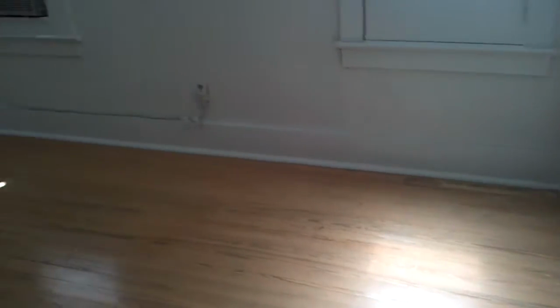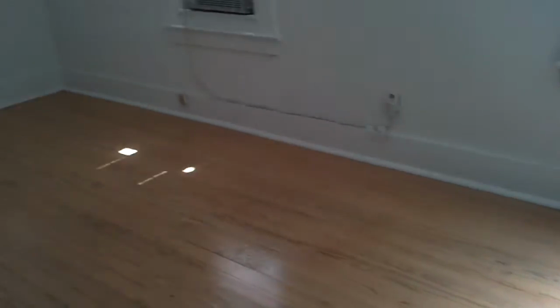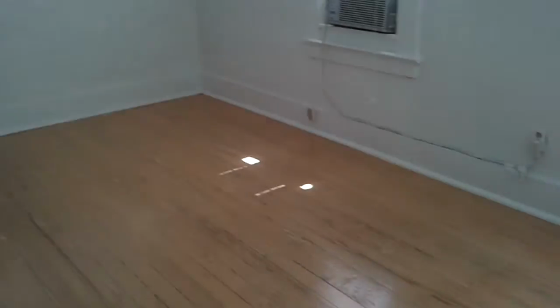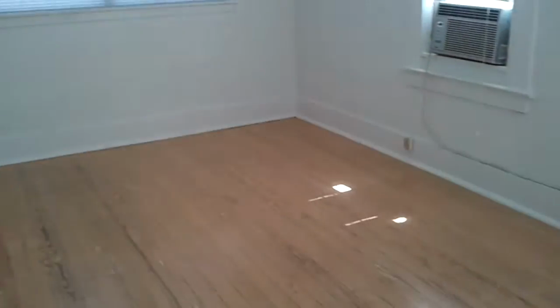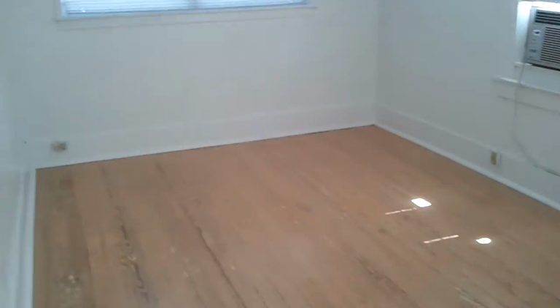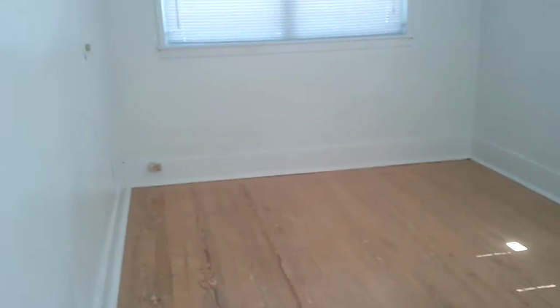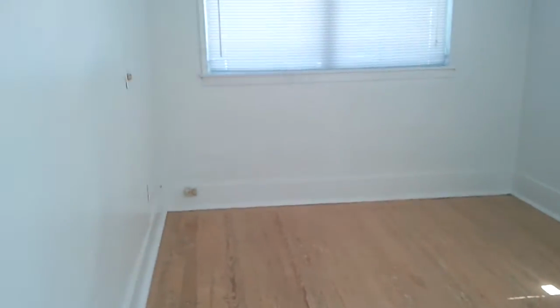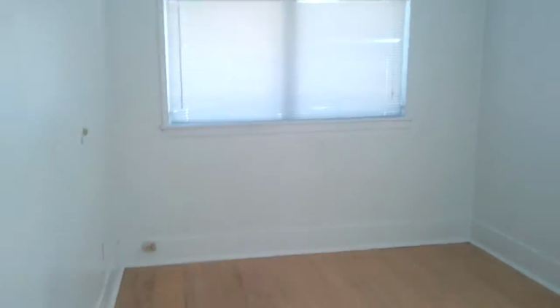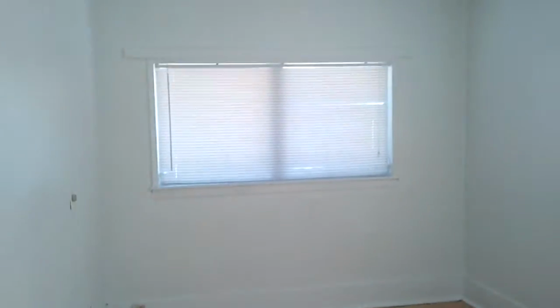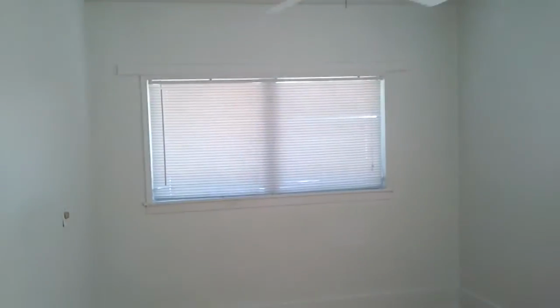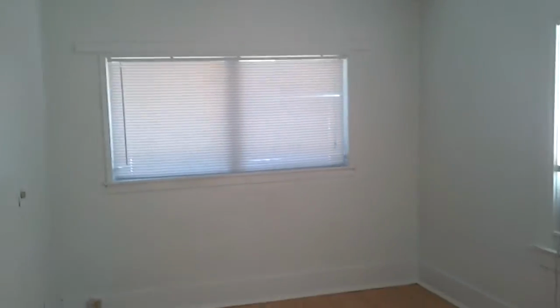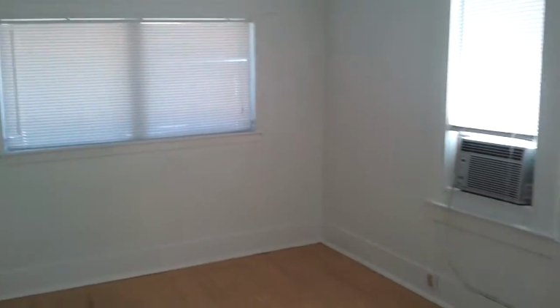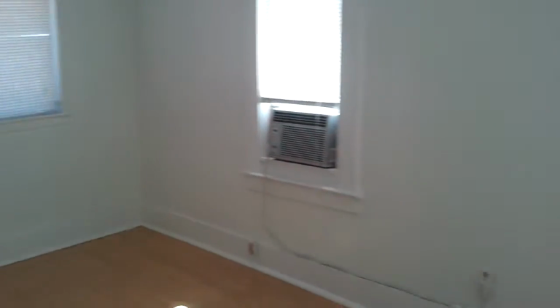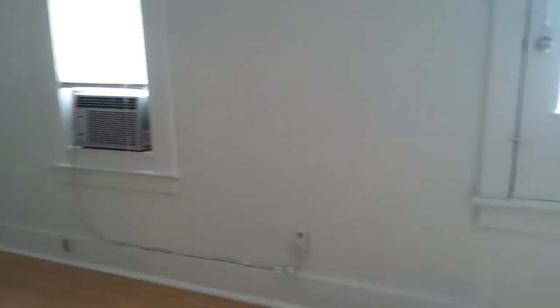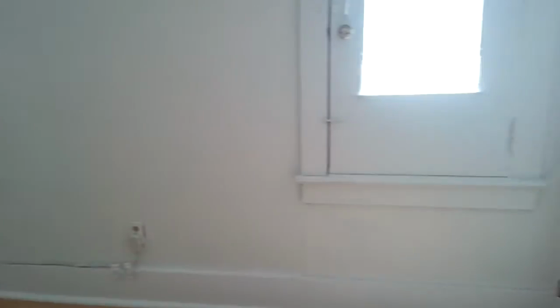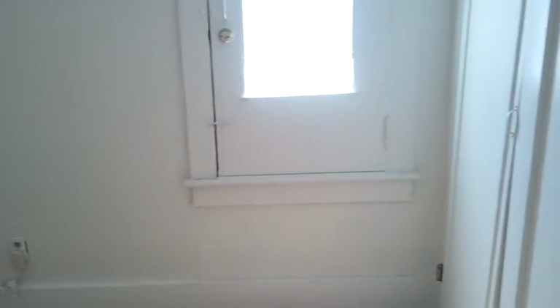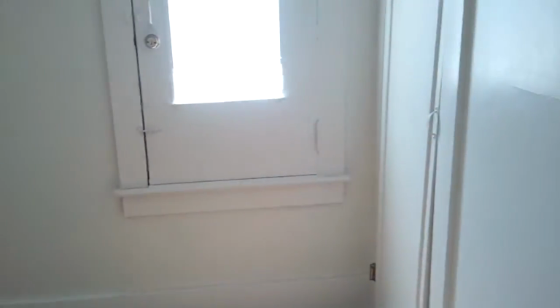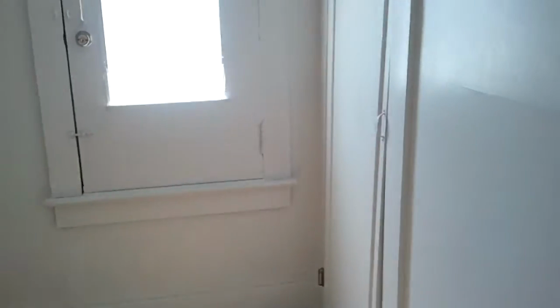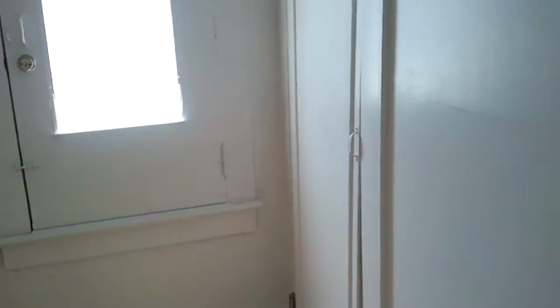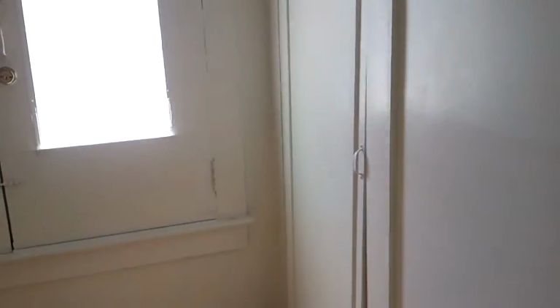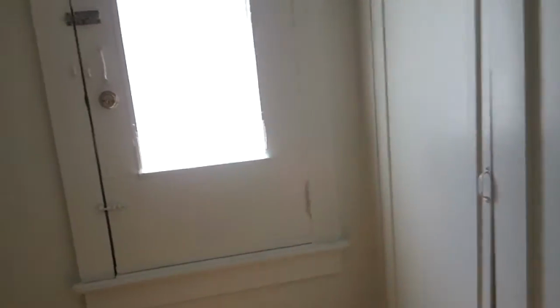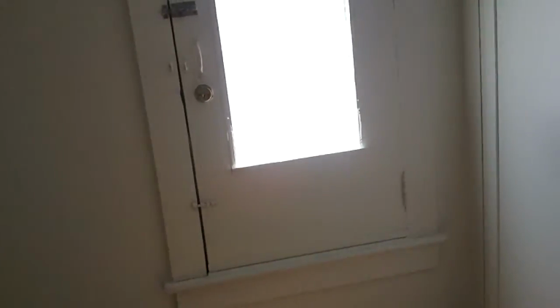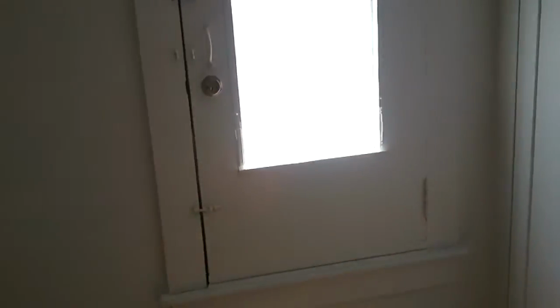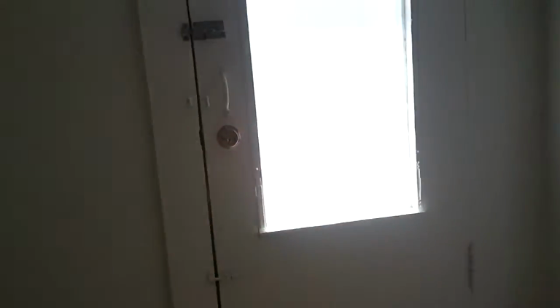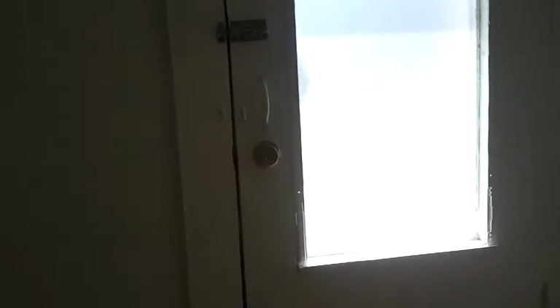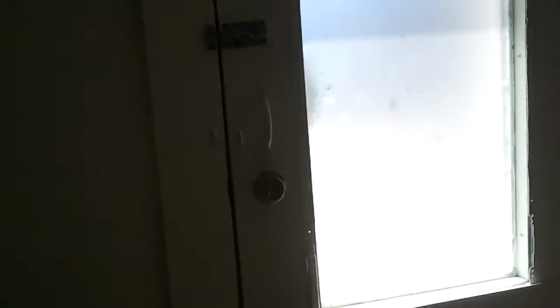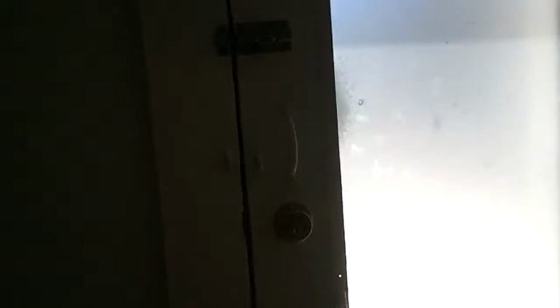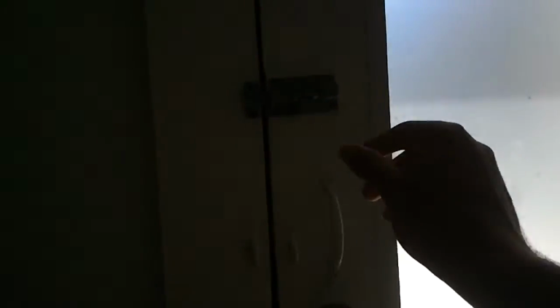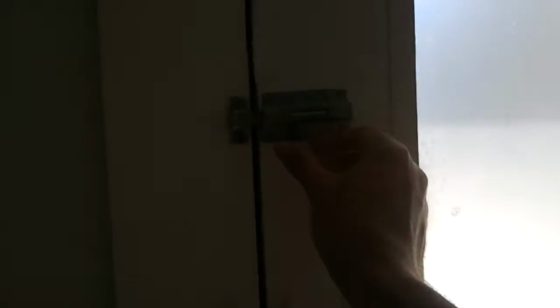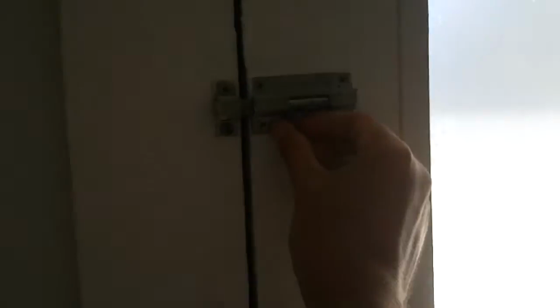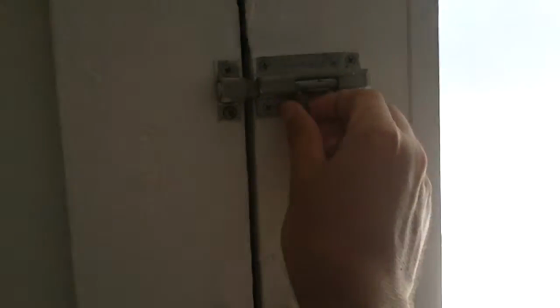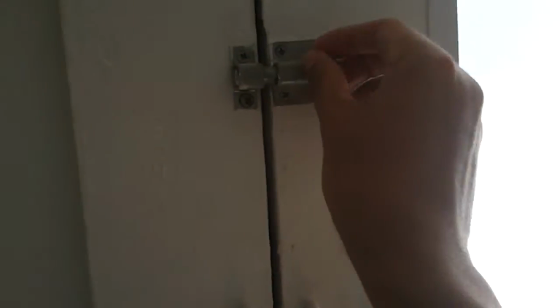Here's the master bedroom — it's actually very large. There's a closet, and this window actually heads out onto the roof.